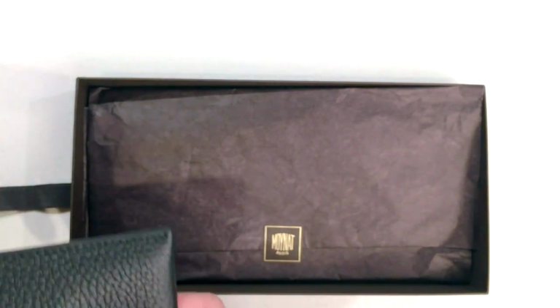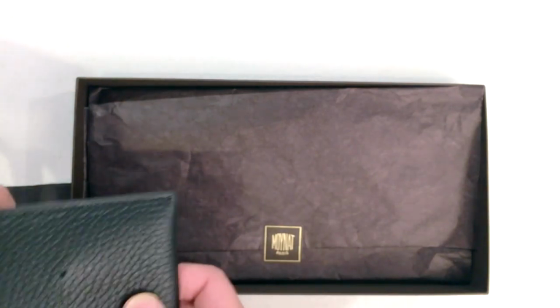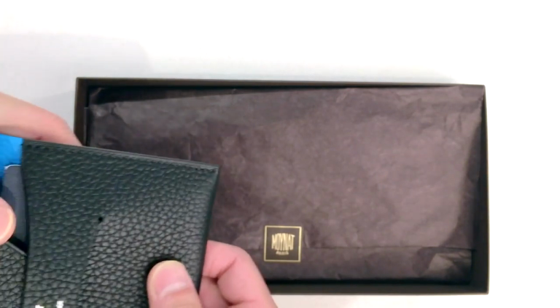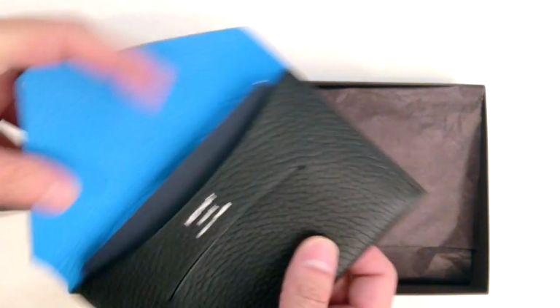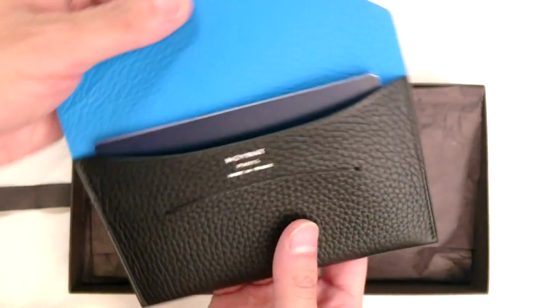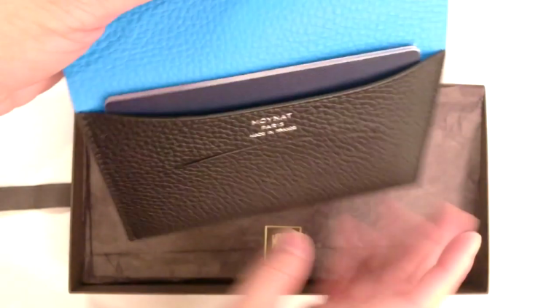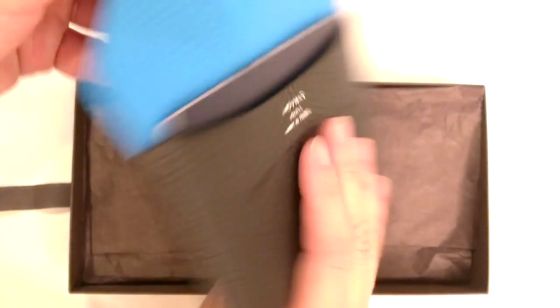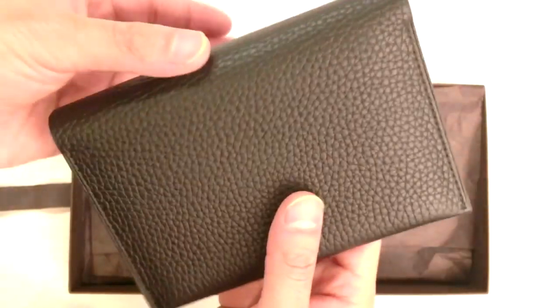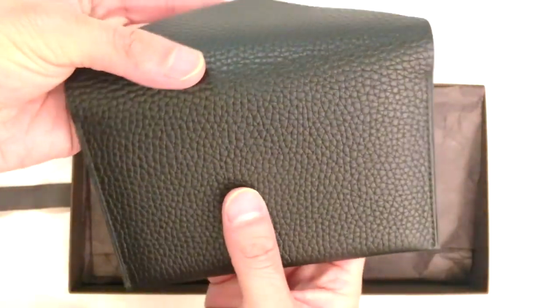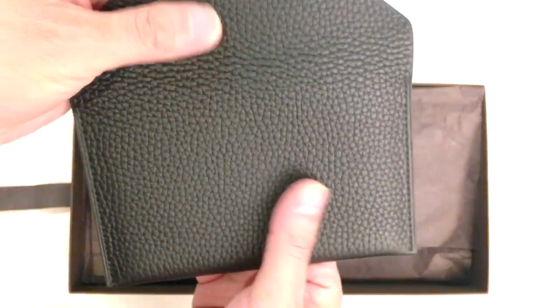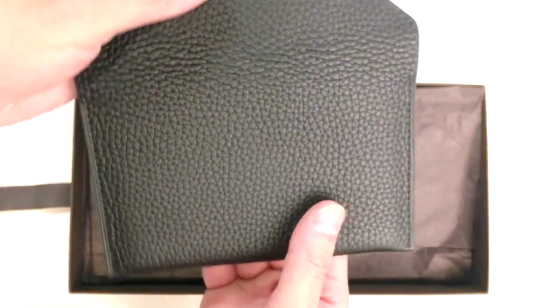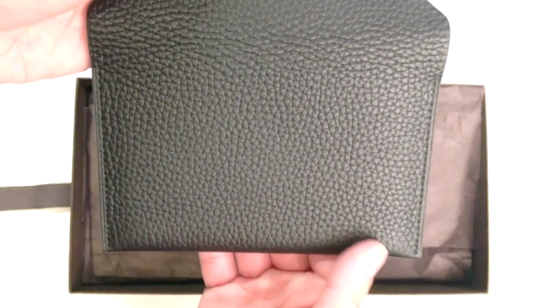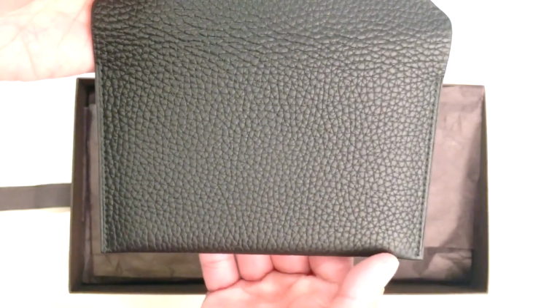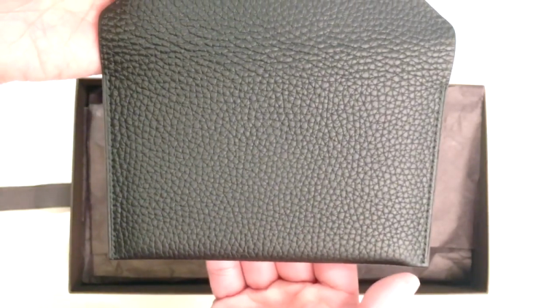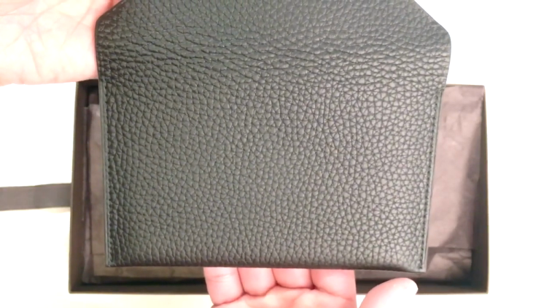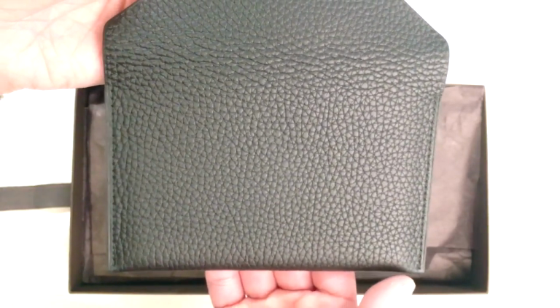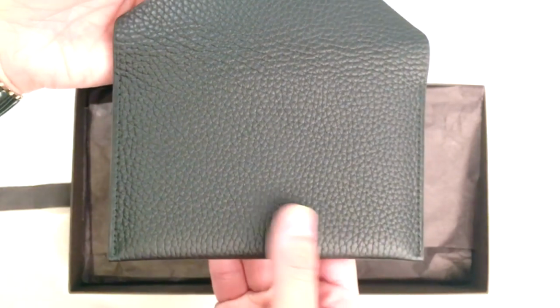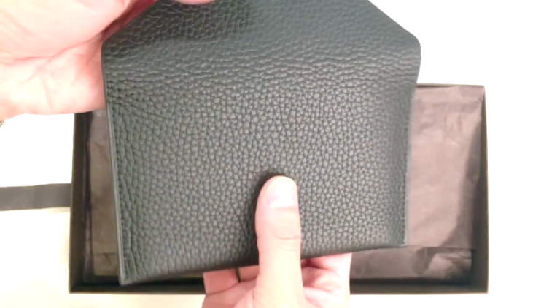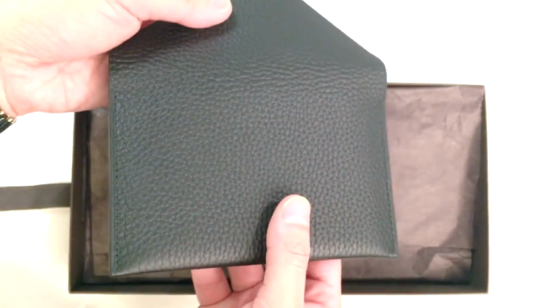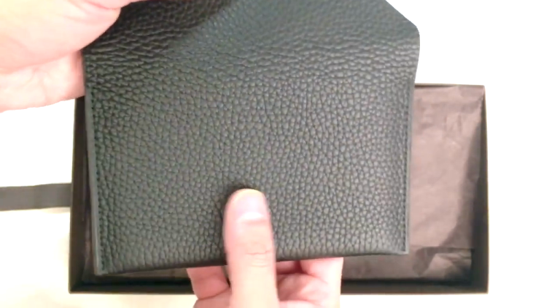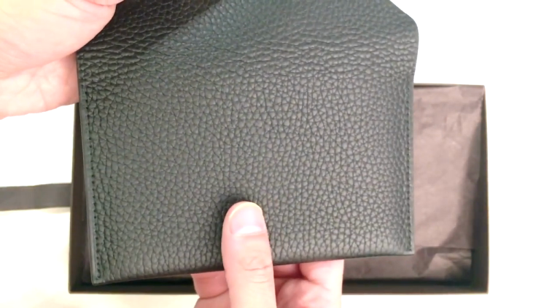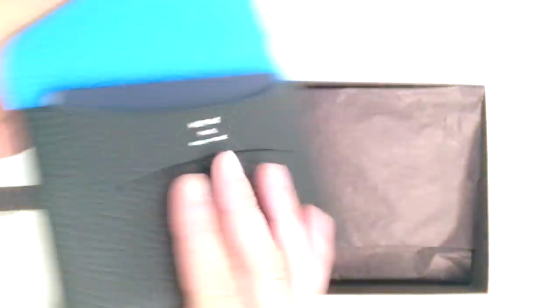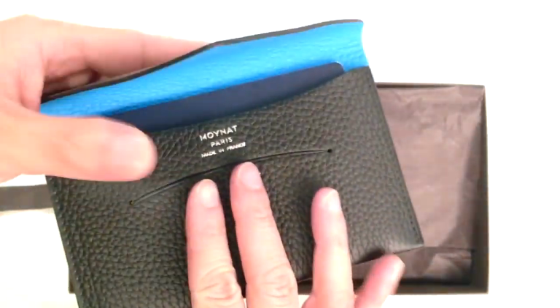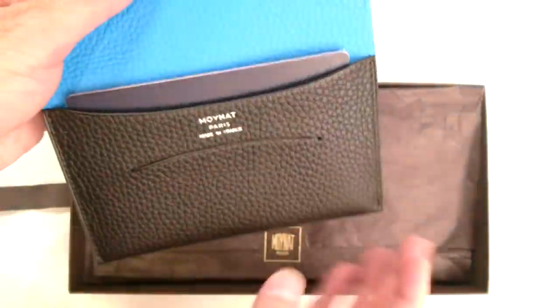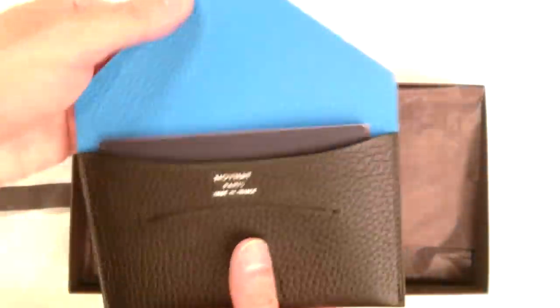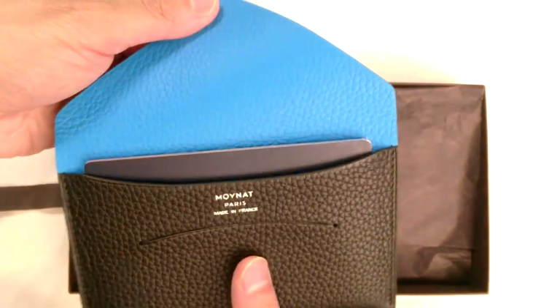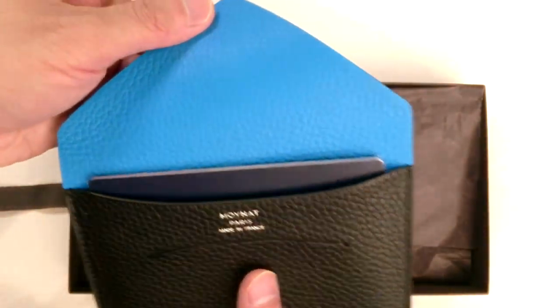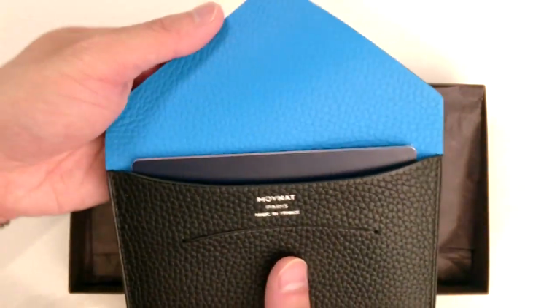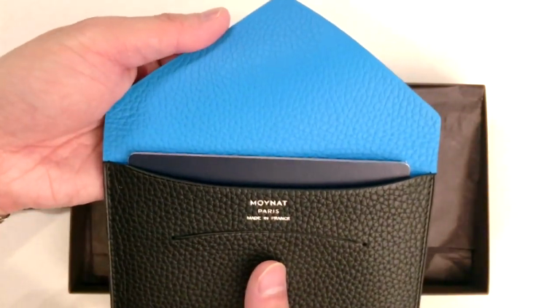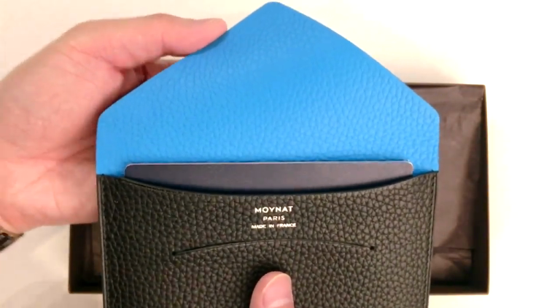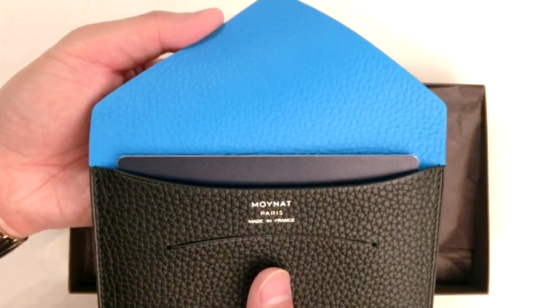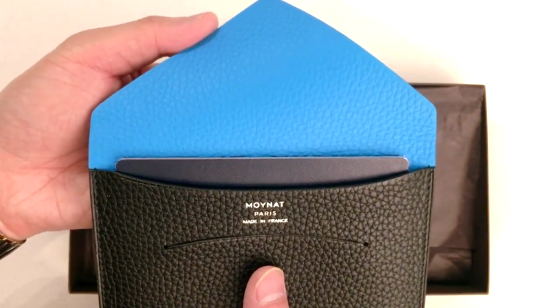They had a few color options, but I just like the classic feel and style of the black leather, and then the pop of this electric blue inside.